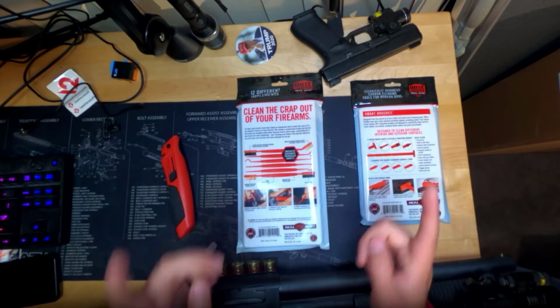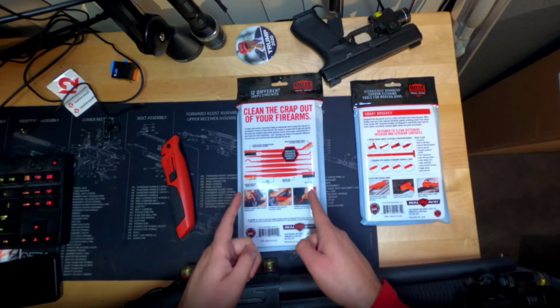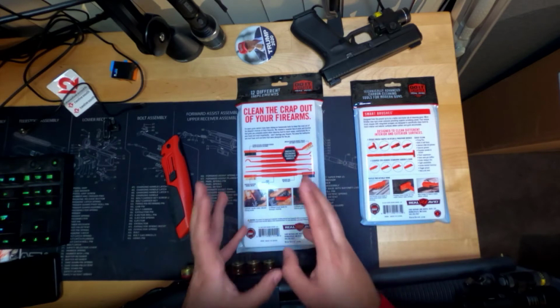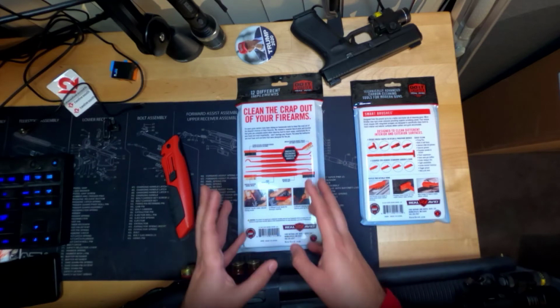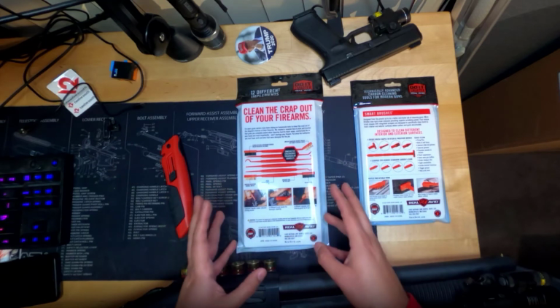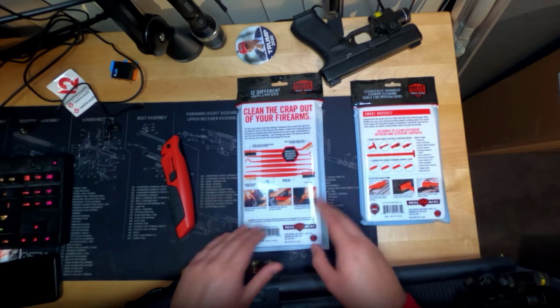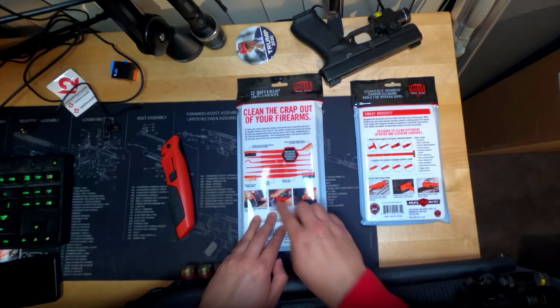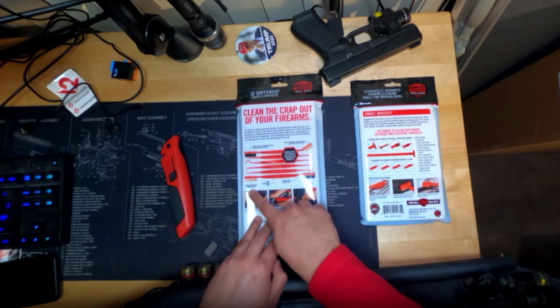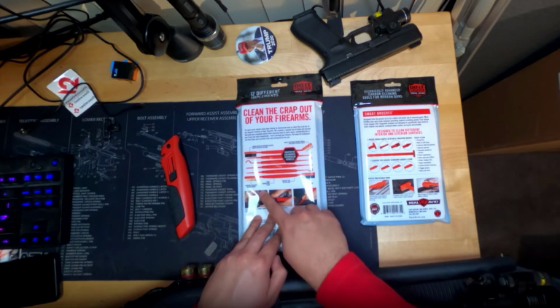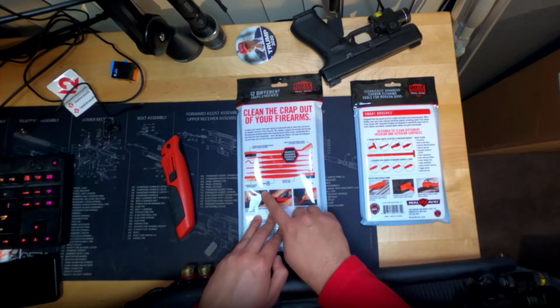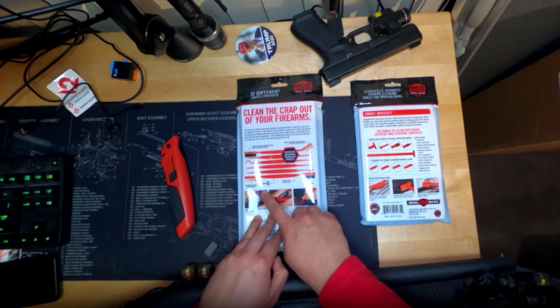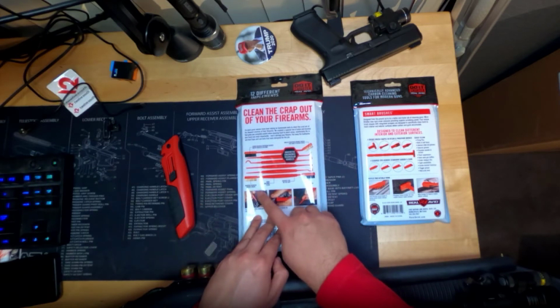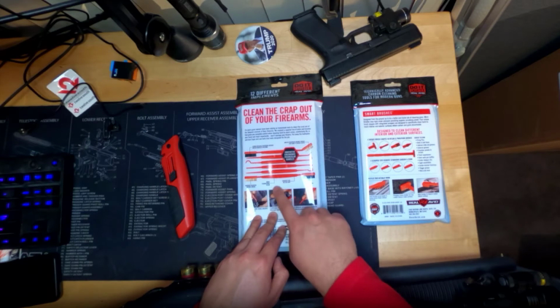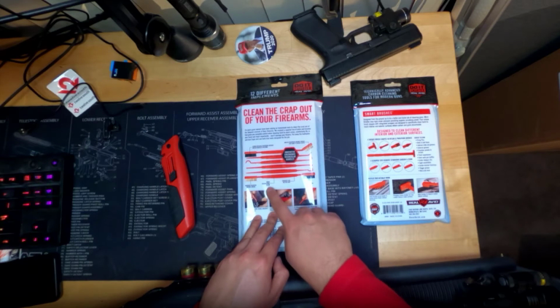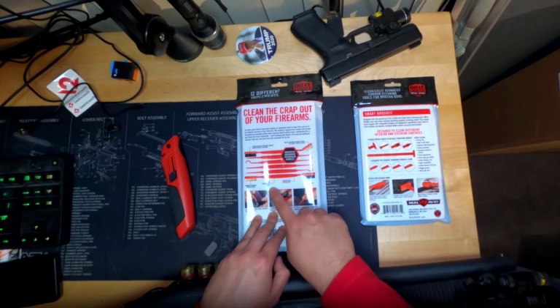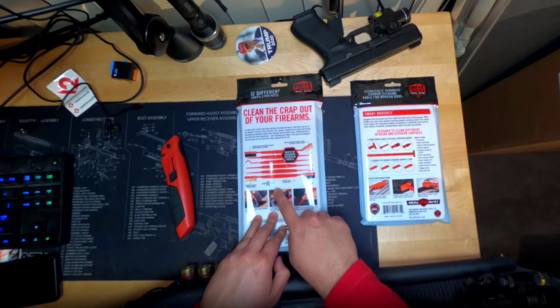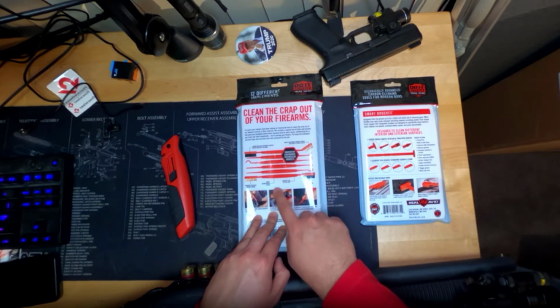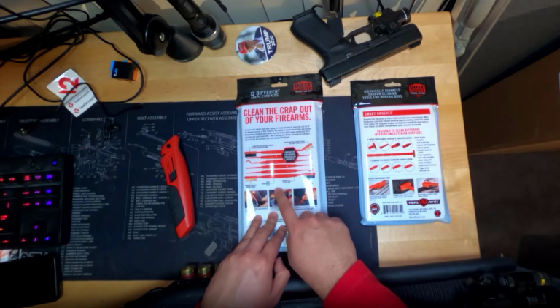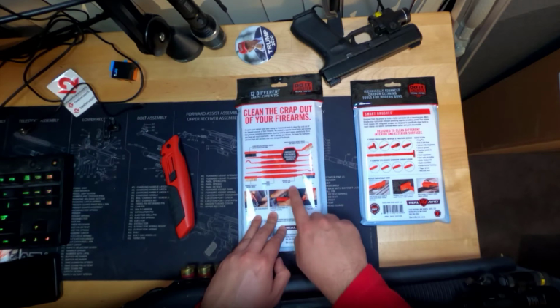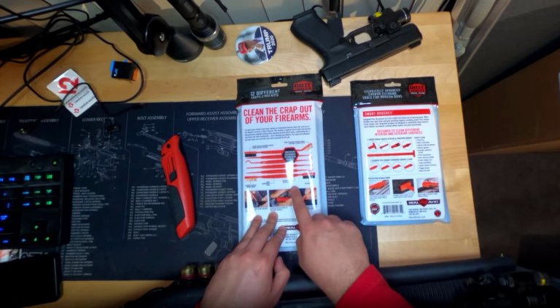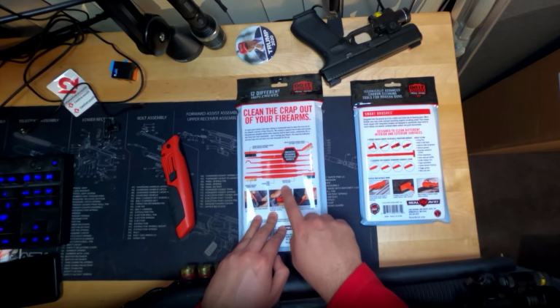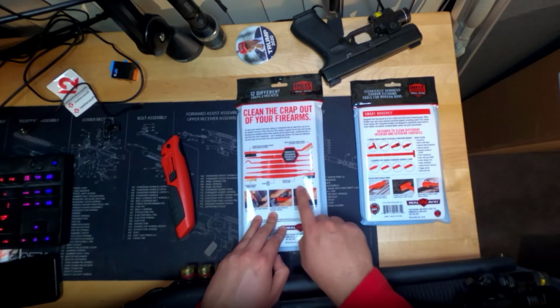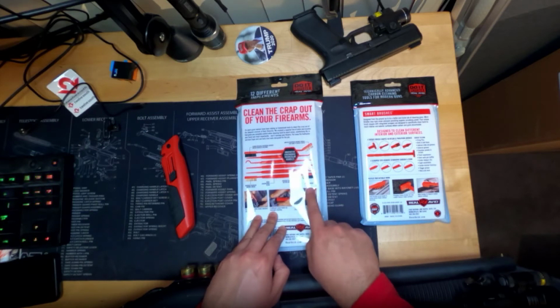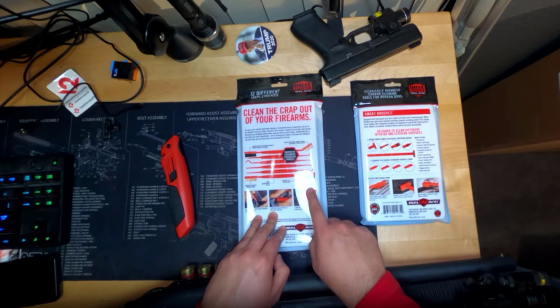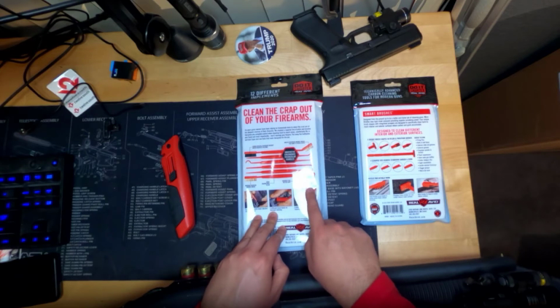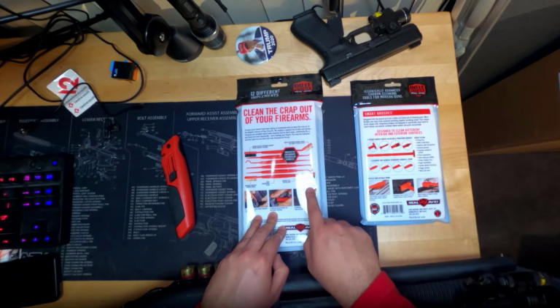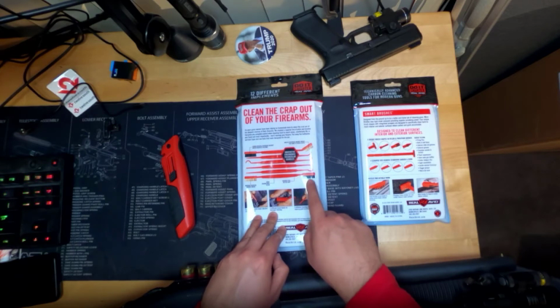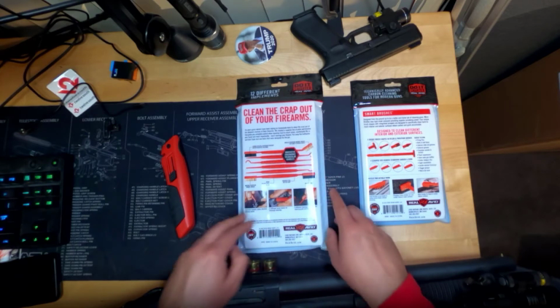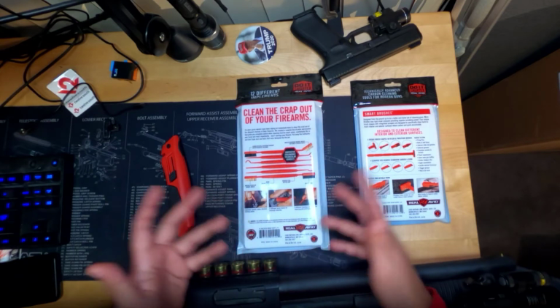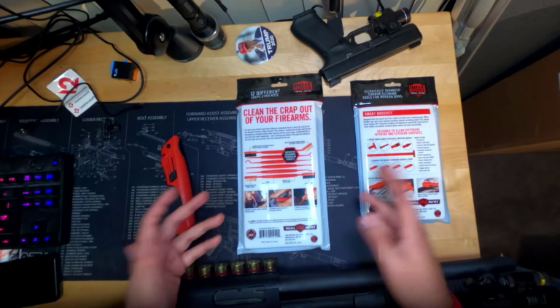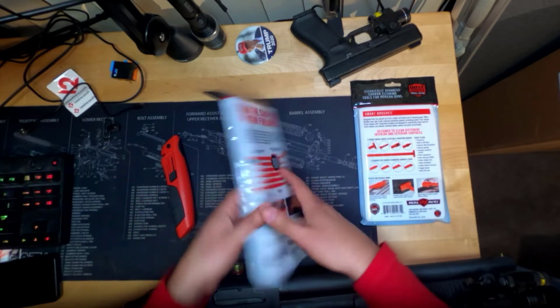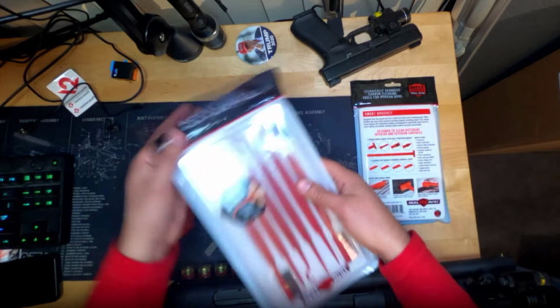We're going to talk about how these things feel in a minute. So it has a narrow phosphor bronze brush, rigid engineering resin grooves for better grip. Okay, so they're going to be easier to grip apparently. So let's just go ahead and take them out.